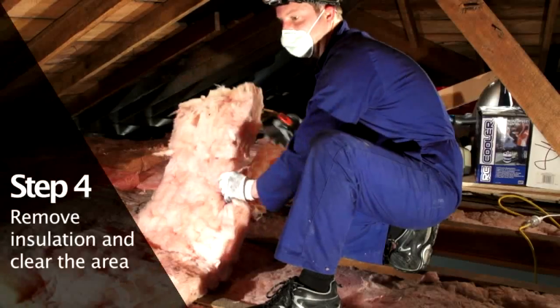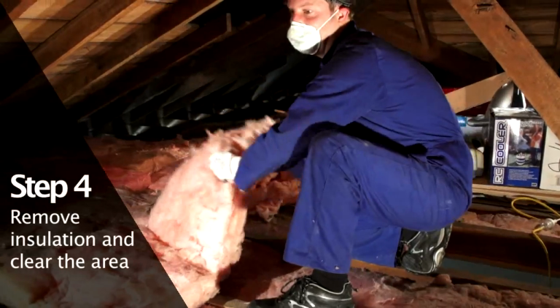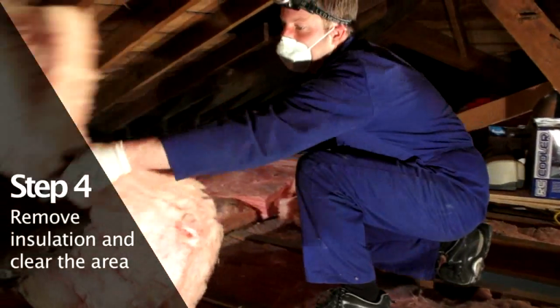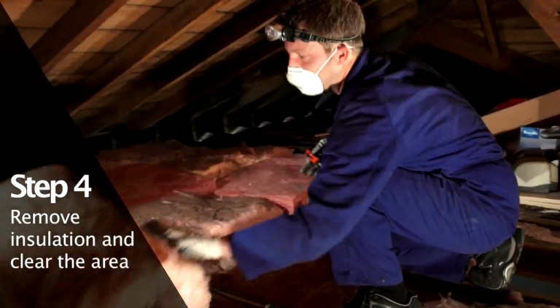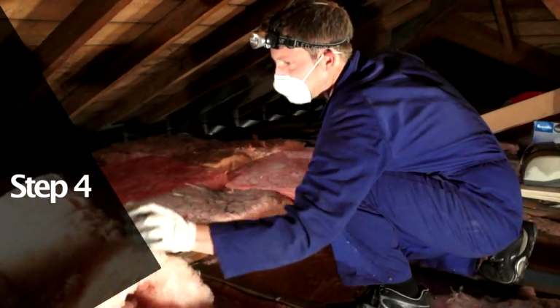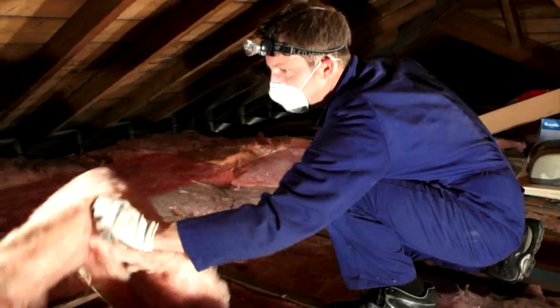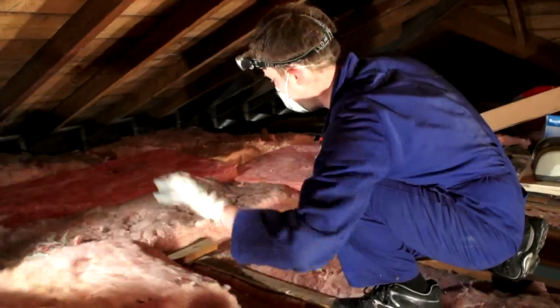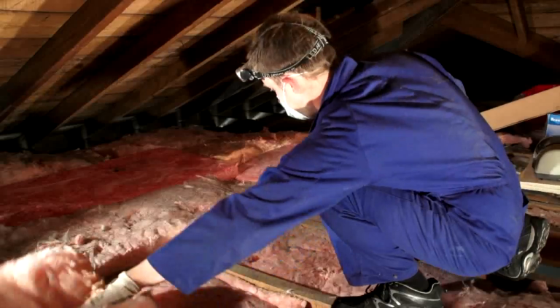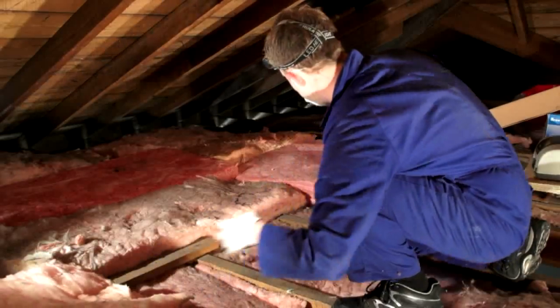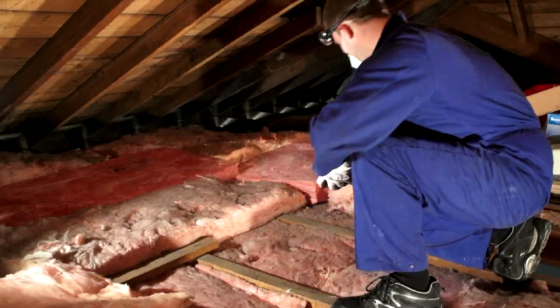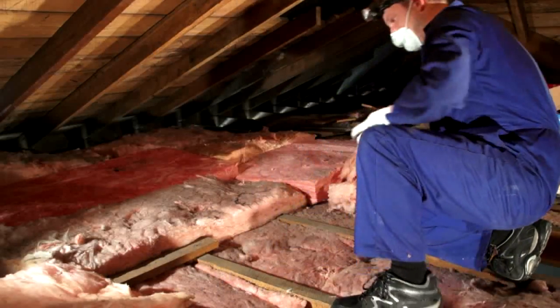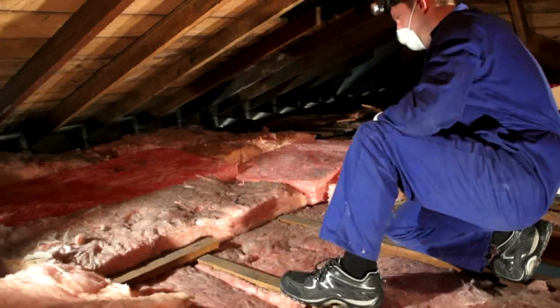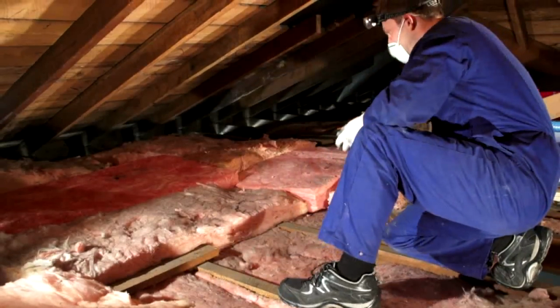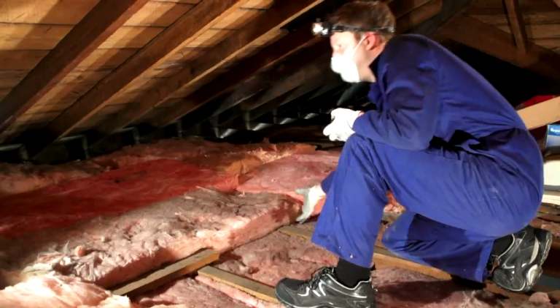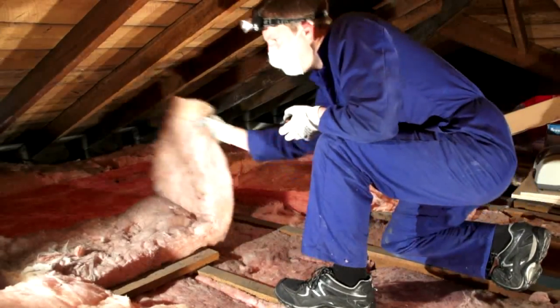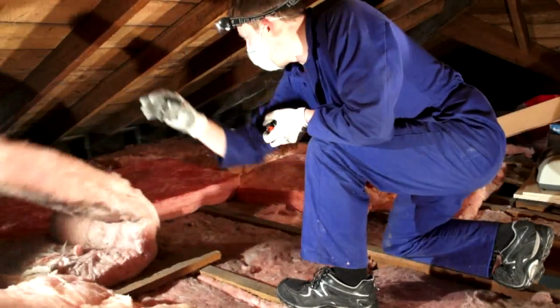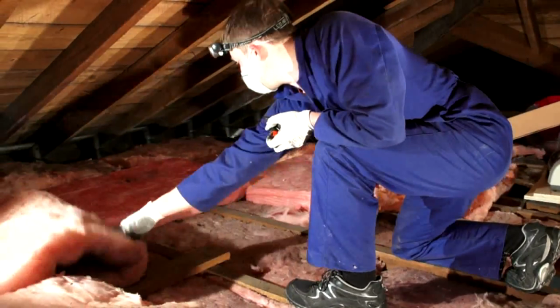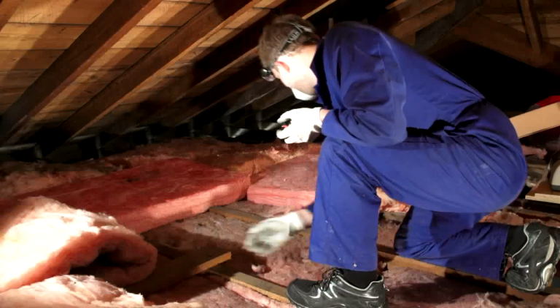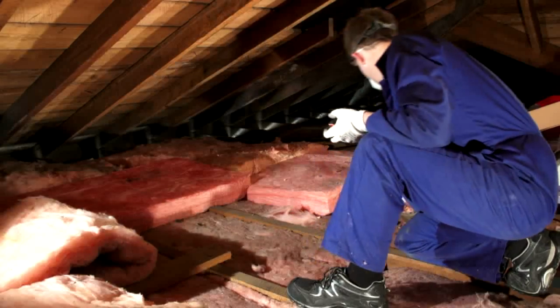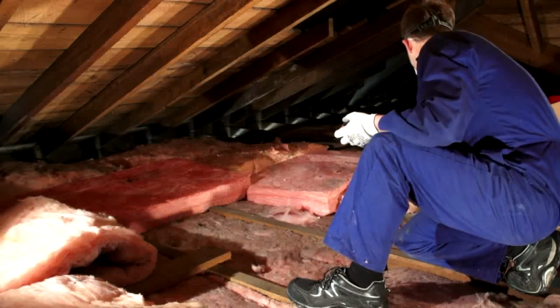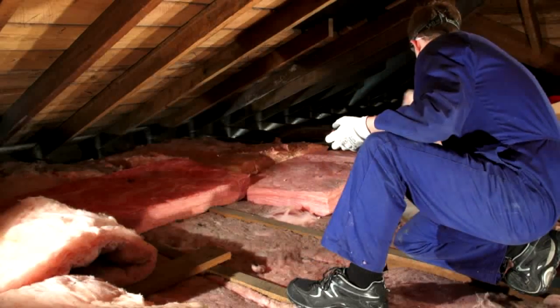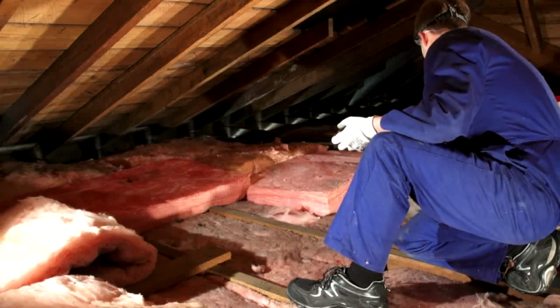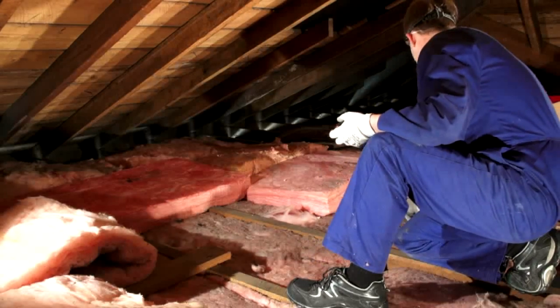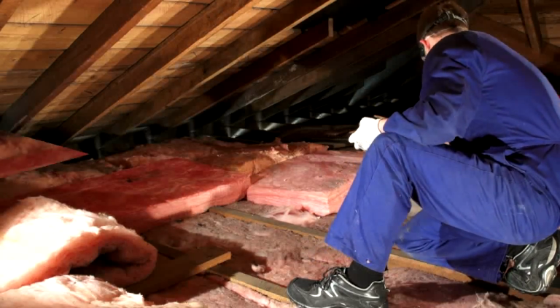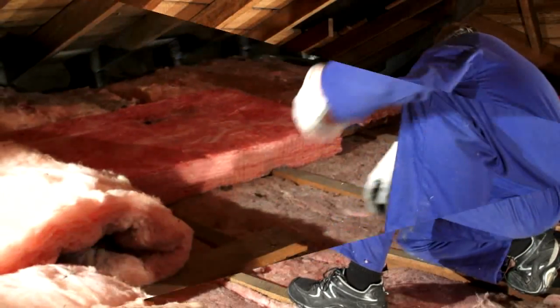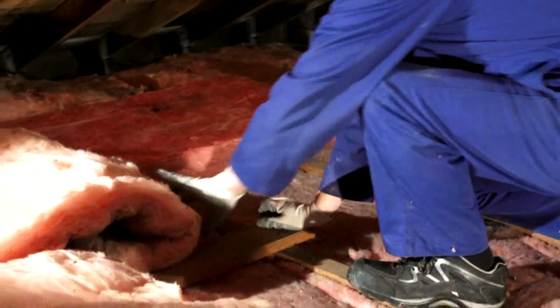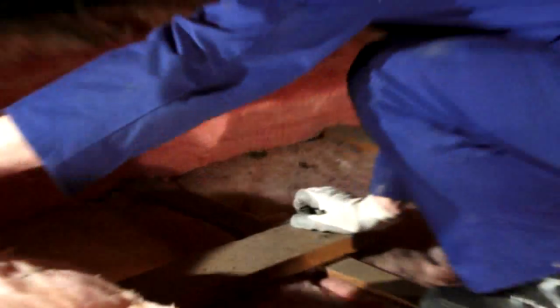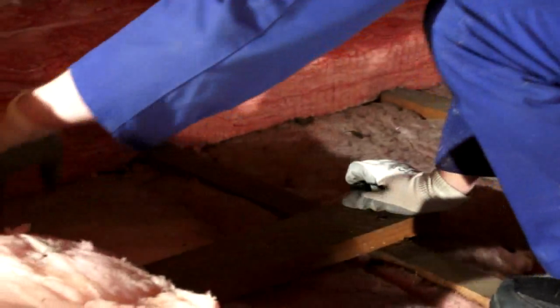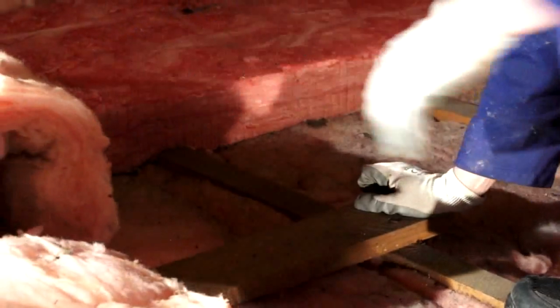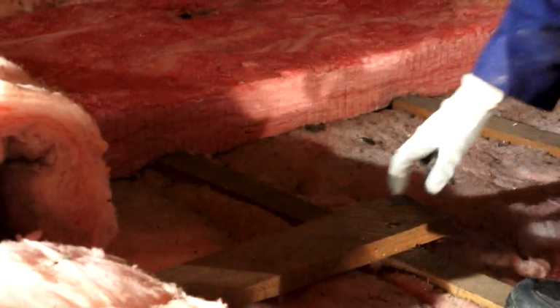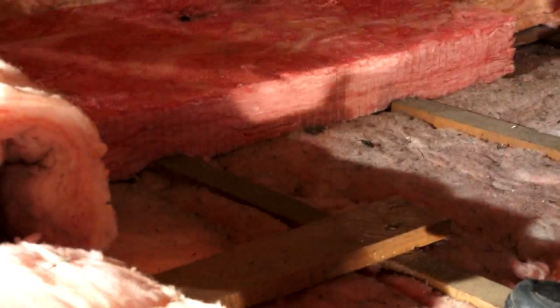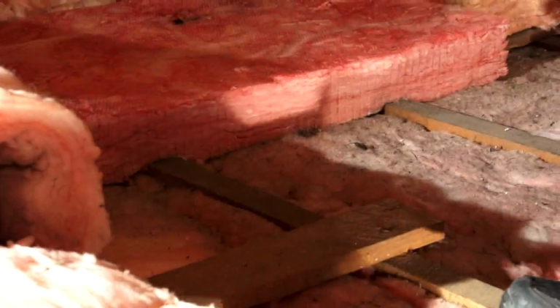Carefully remove any insulation that lays above the joist line. If the insulation is in segments, pile the insulation clear of the work area. If the insulation is a blanket, roll it back to reveal the joist underneath.